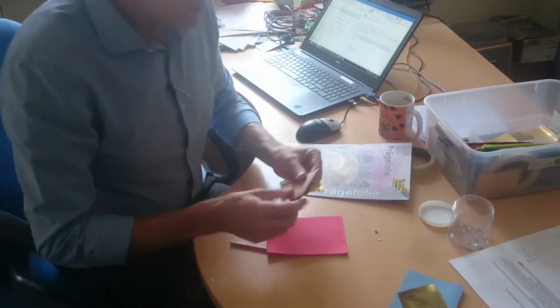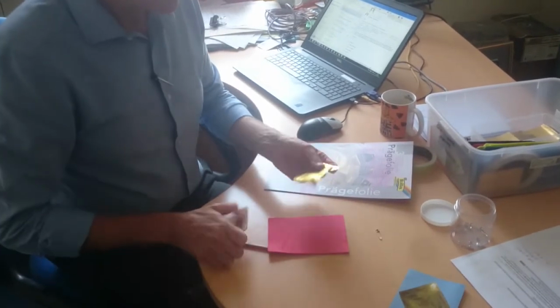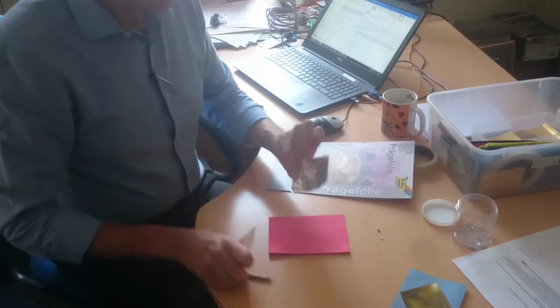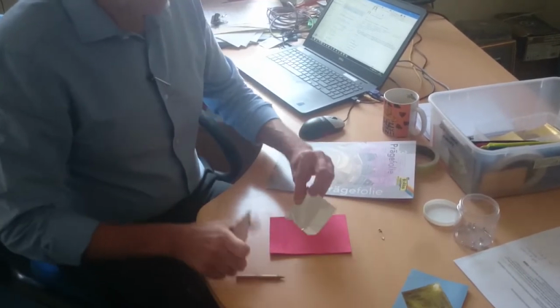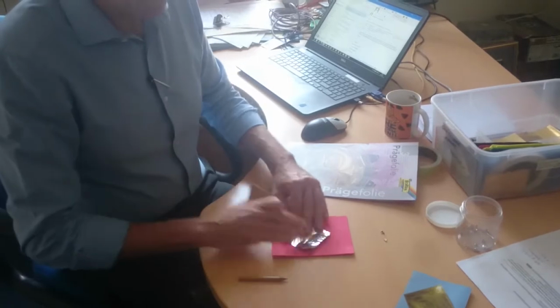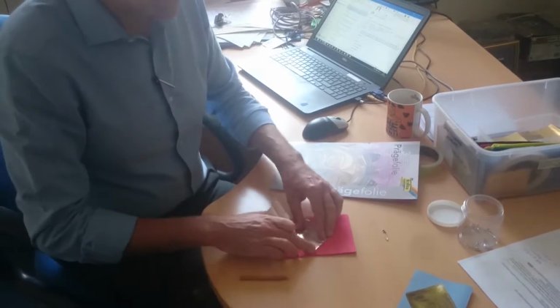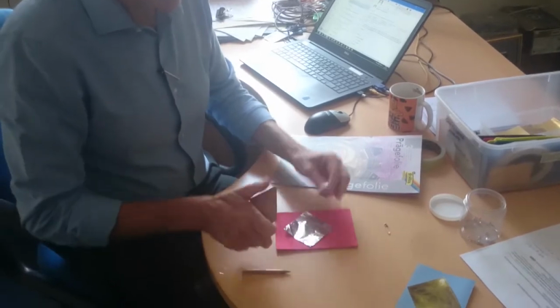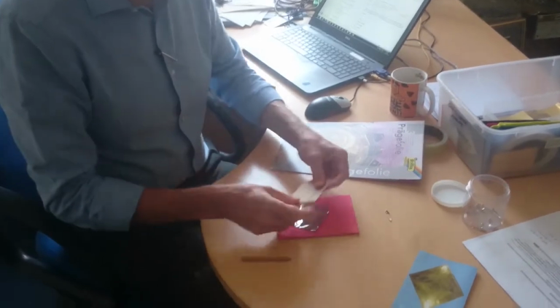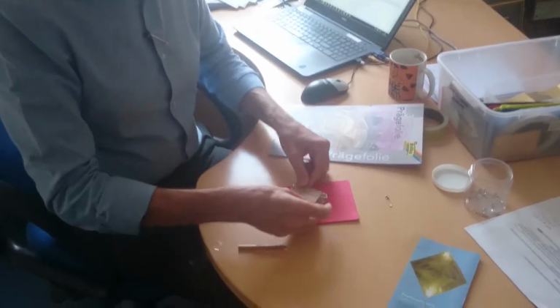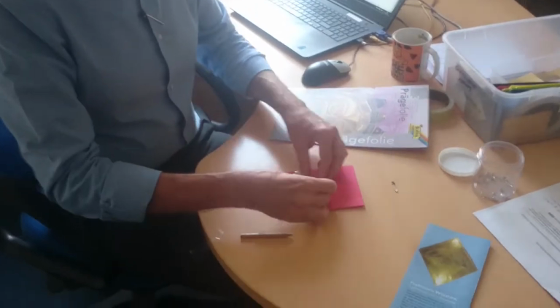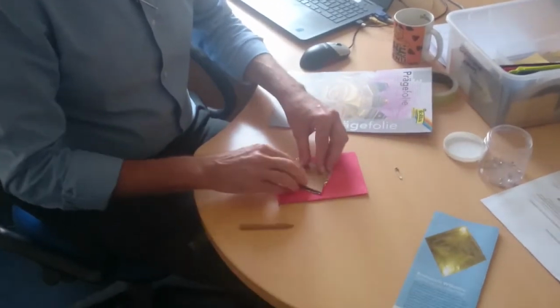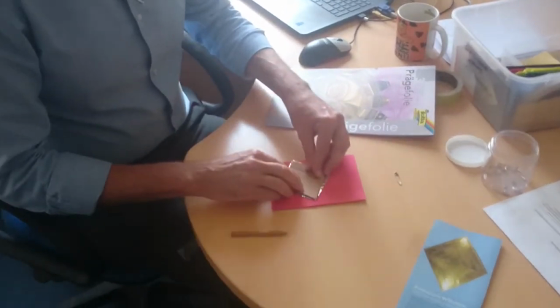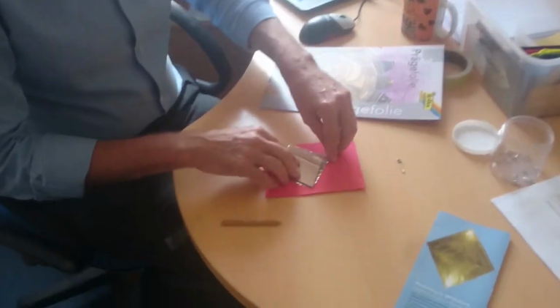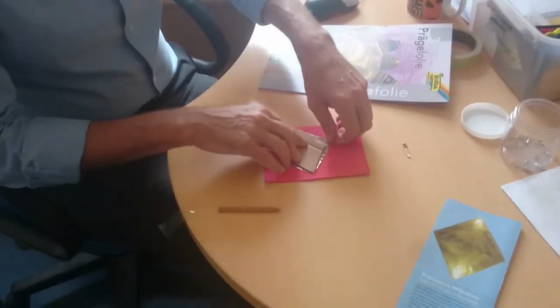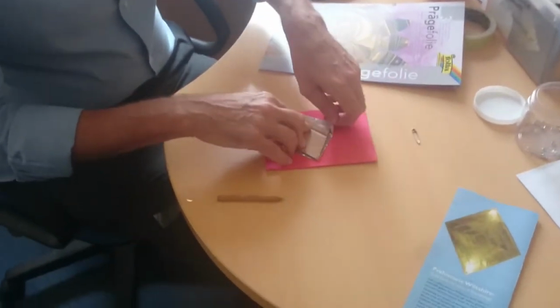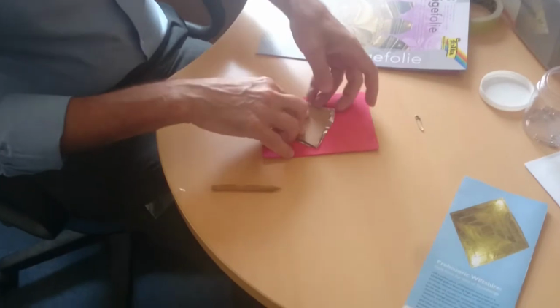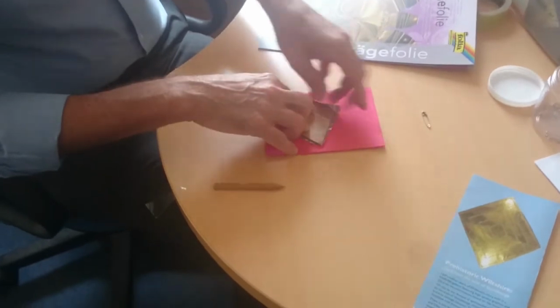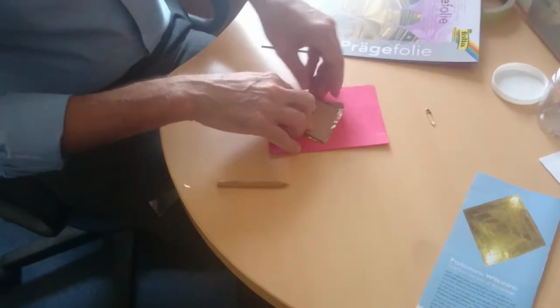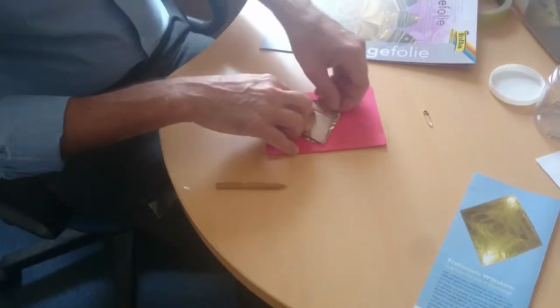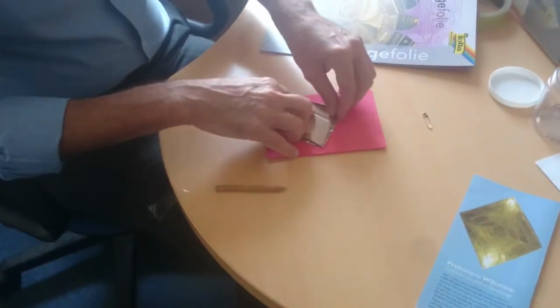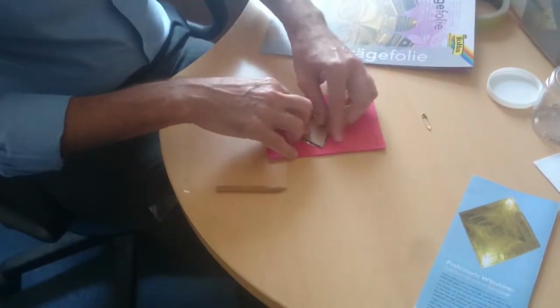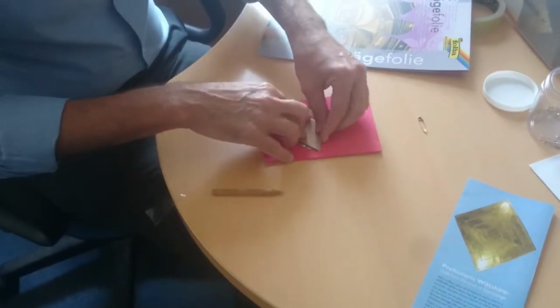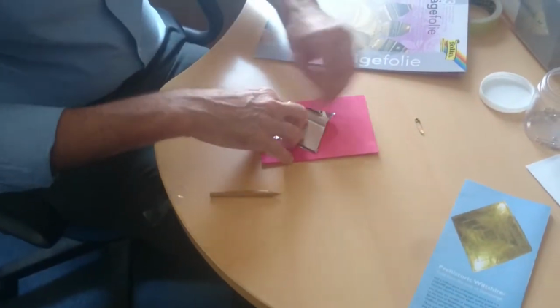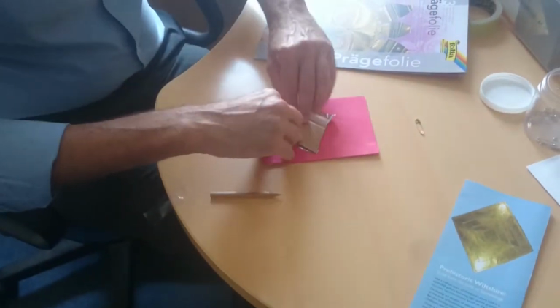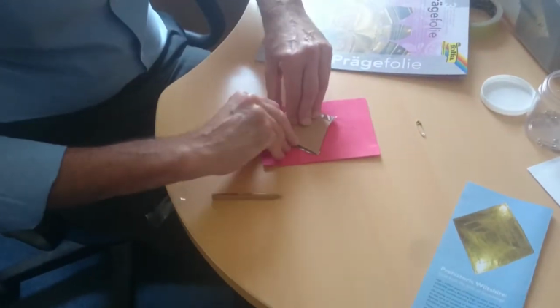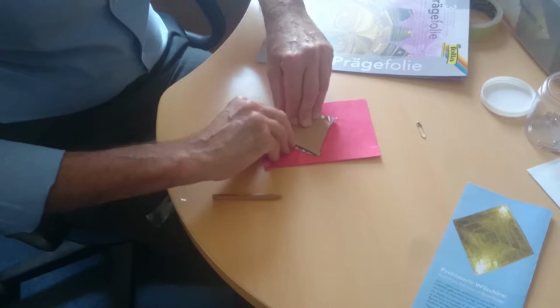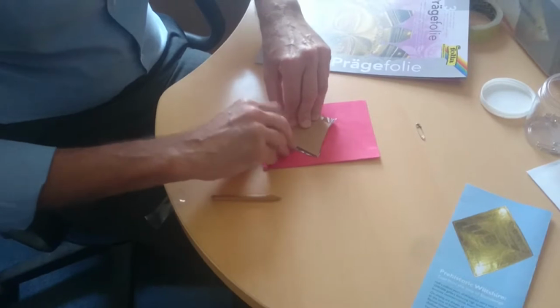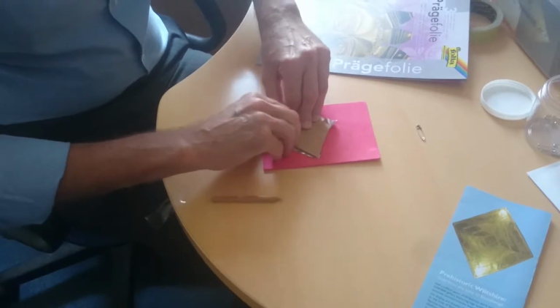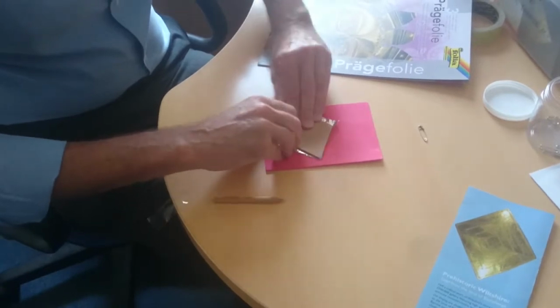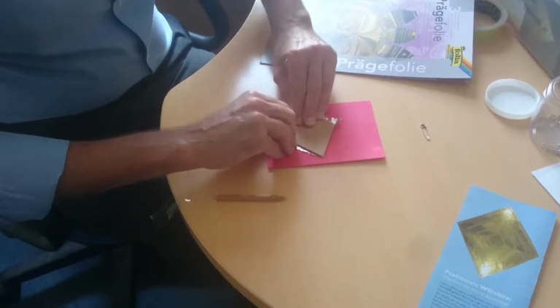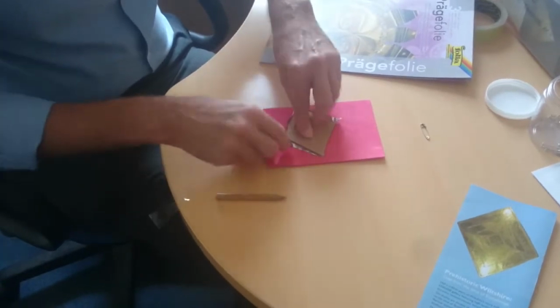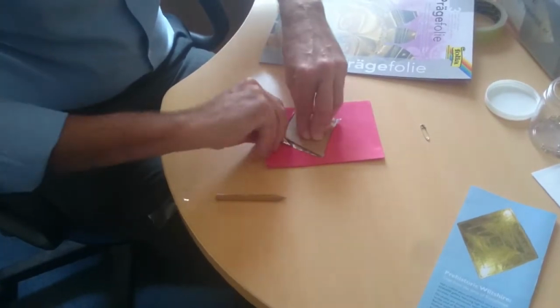So you take a piece of foil, put gold side down, the cardboard on top, and wrap it over. And the idea of this is to get the shape onto the foil.